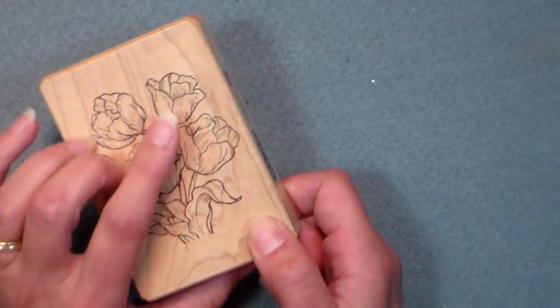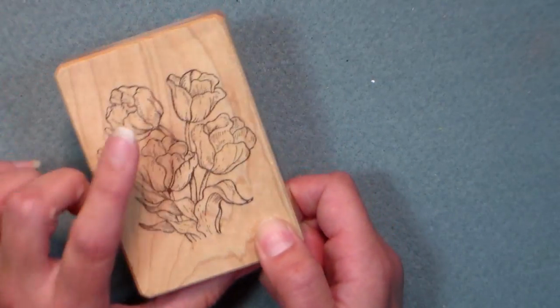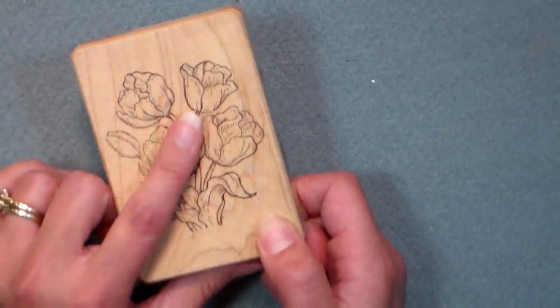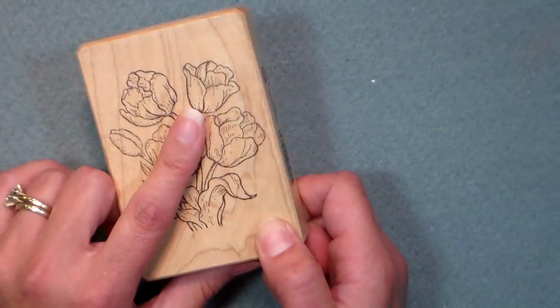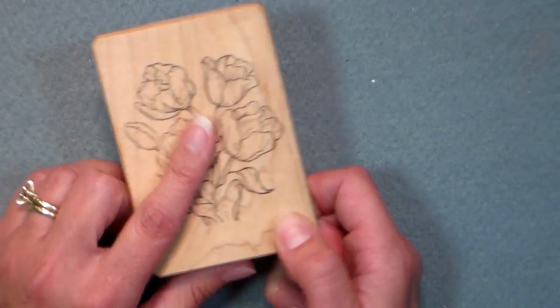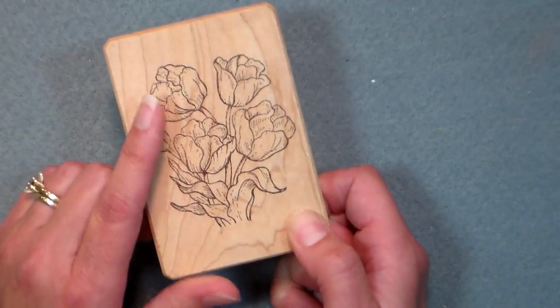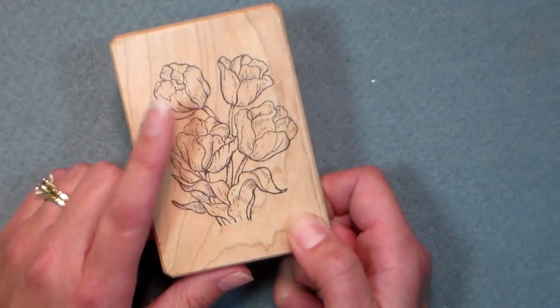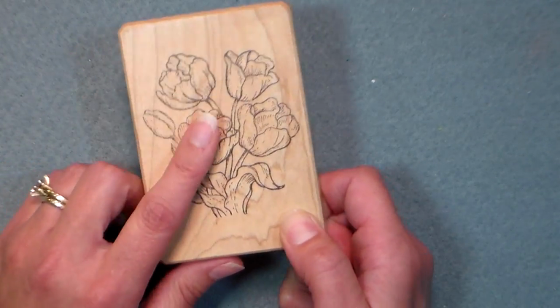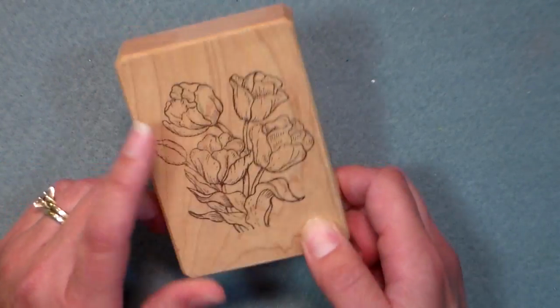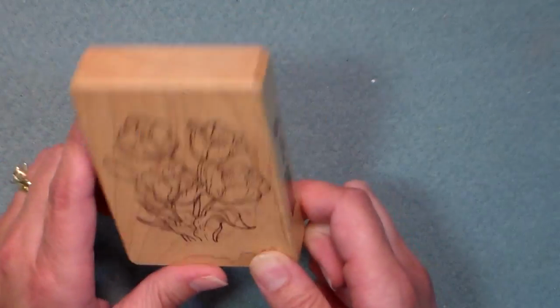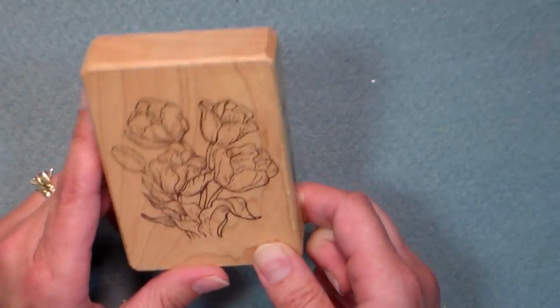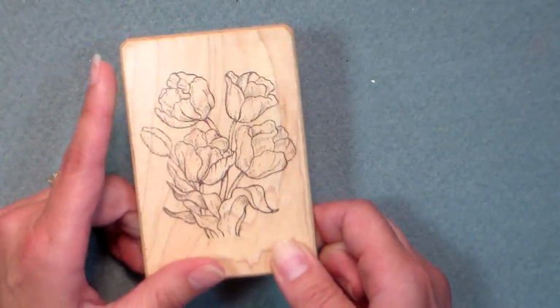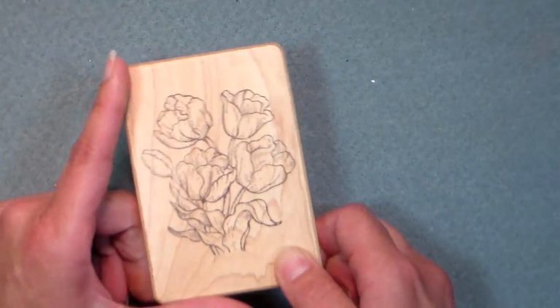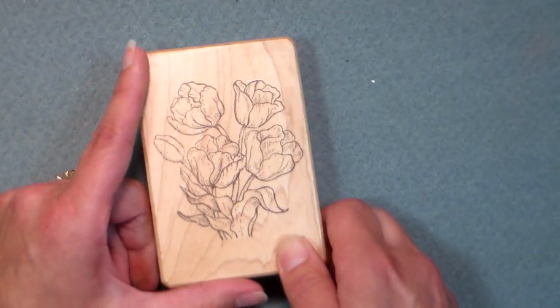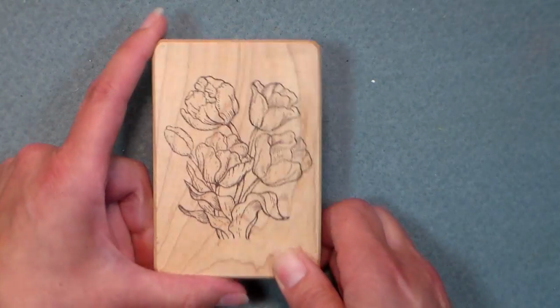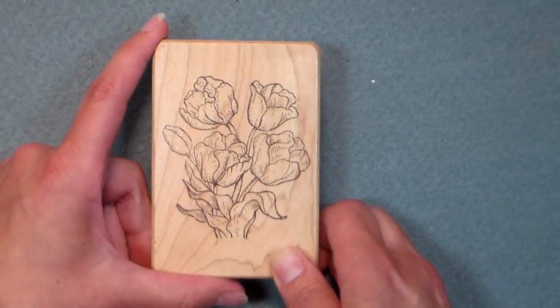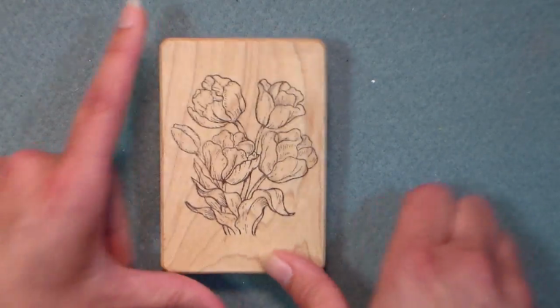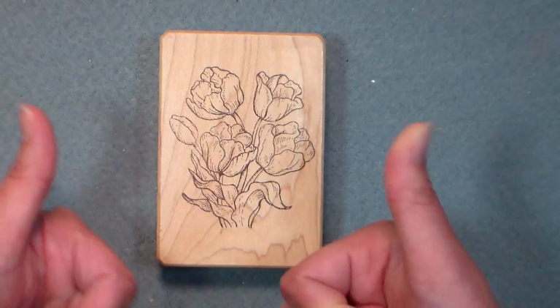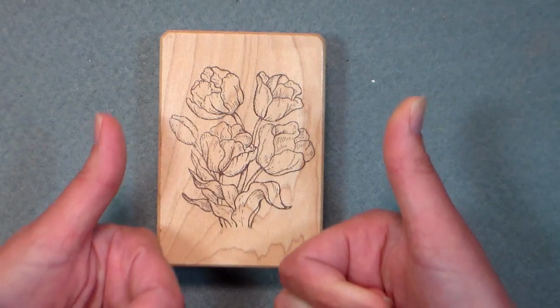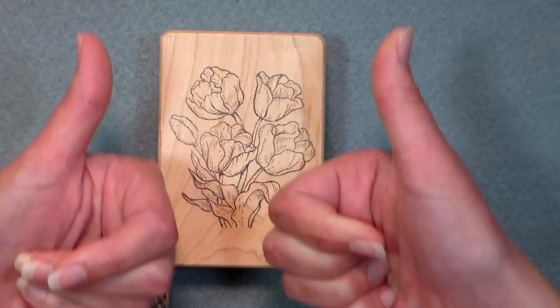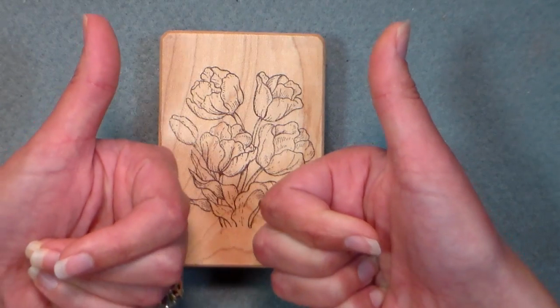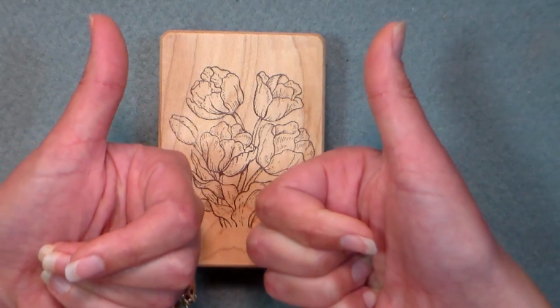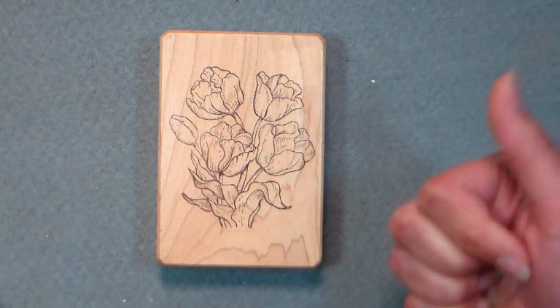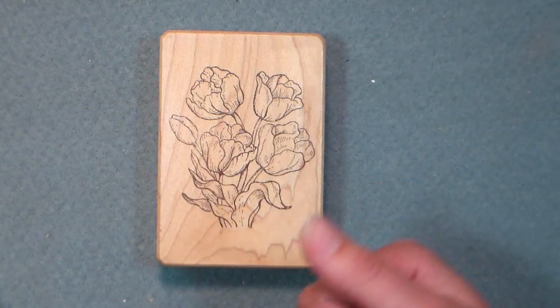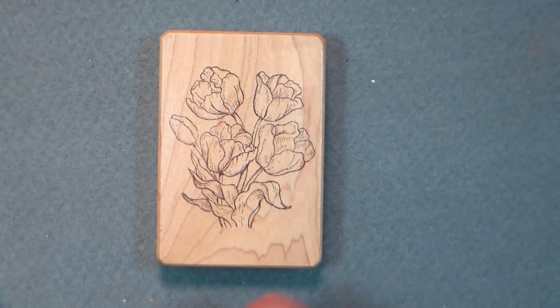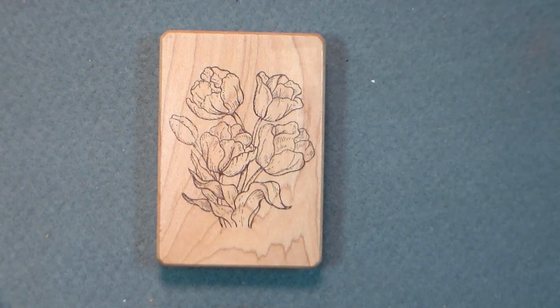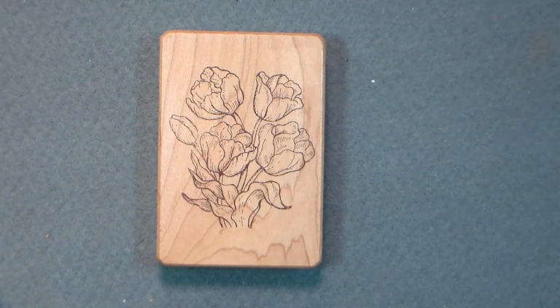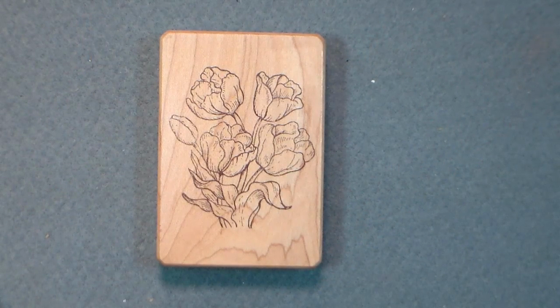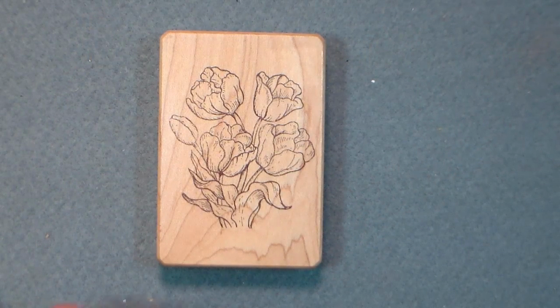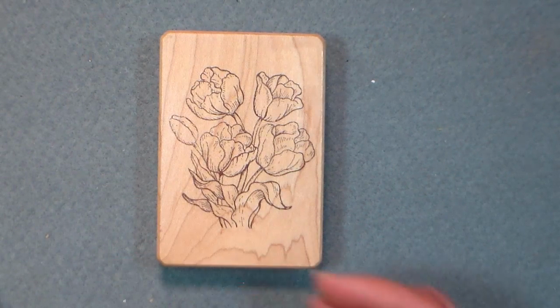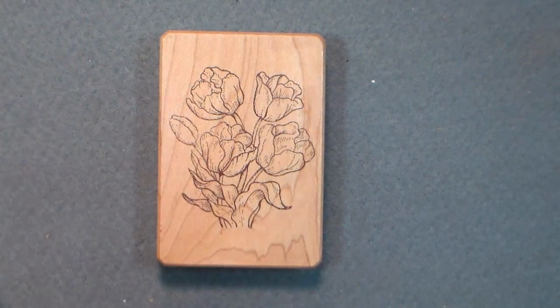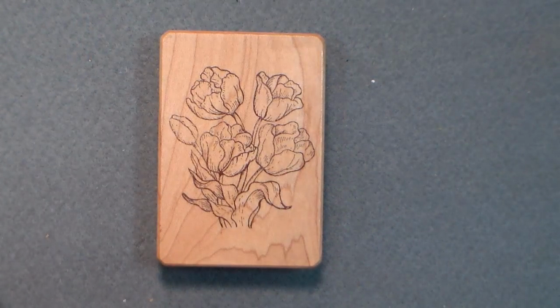Just be careful if you're removing it off plastic because the heat might warp the plastic — try a hair dryer in that case. But there you have it. Please give me a thumbs up if you like this tip, subscribe, tell your friends, and as always, happy crafting!